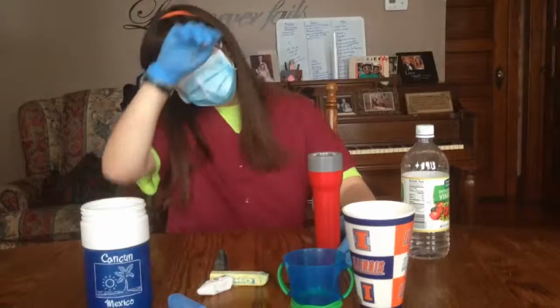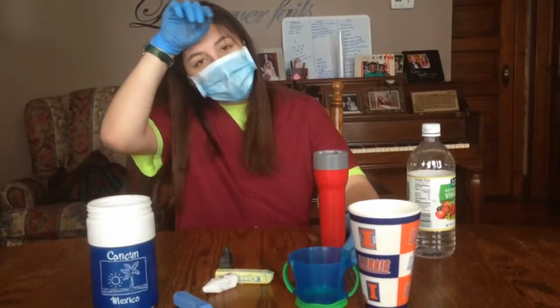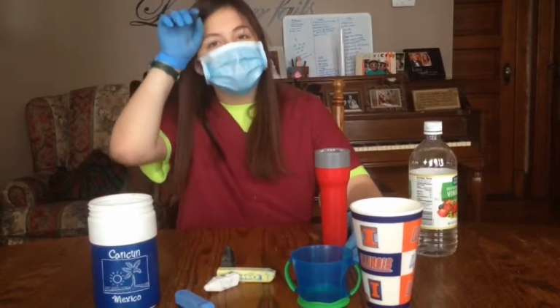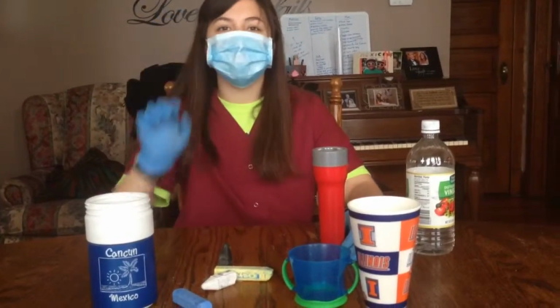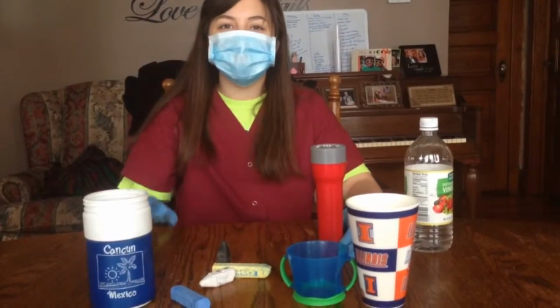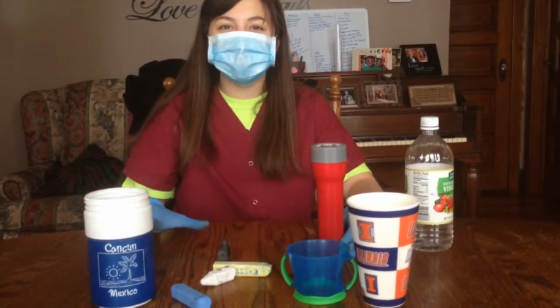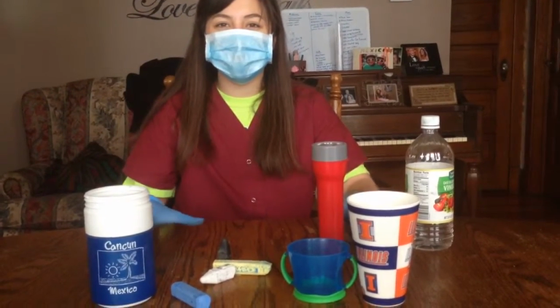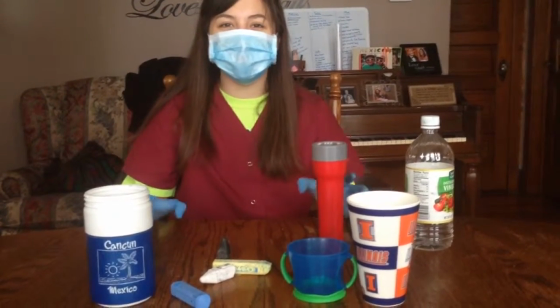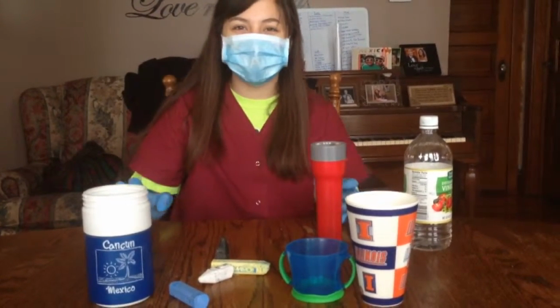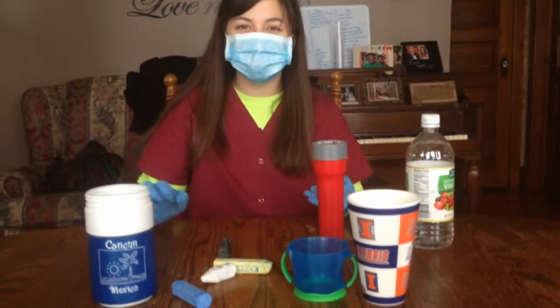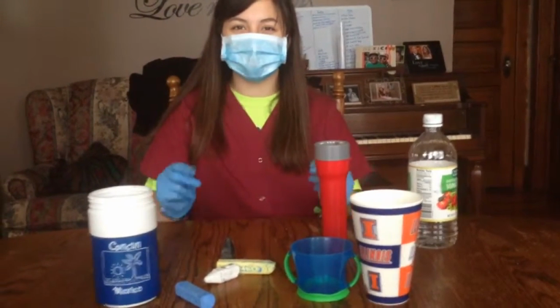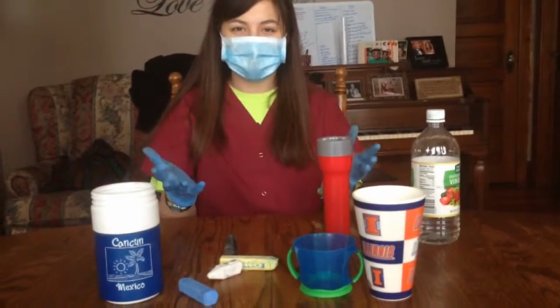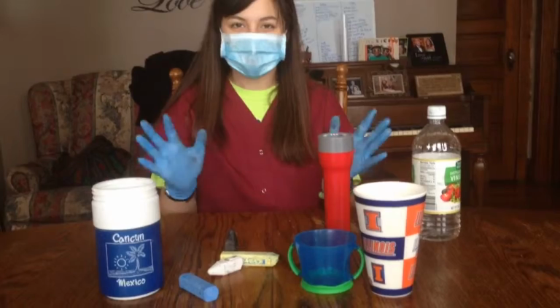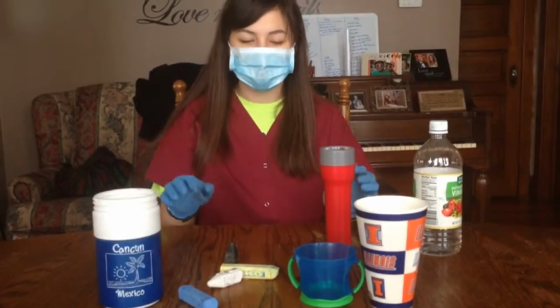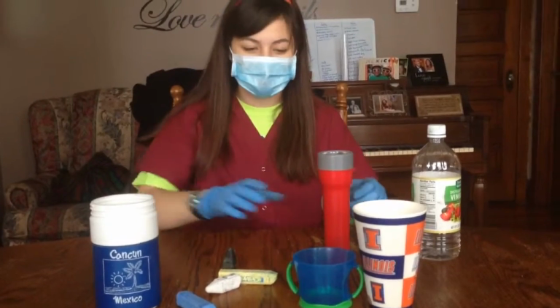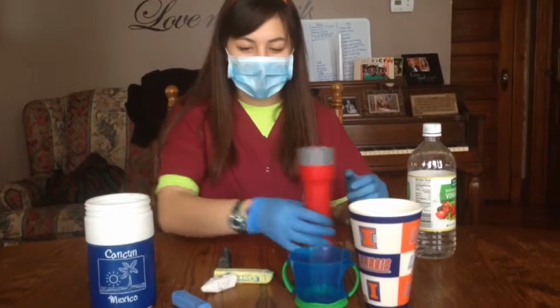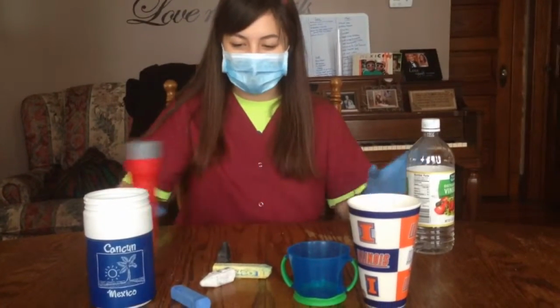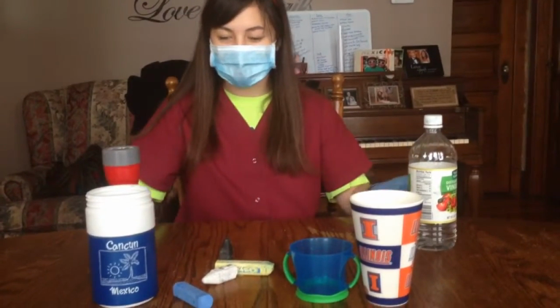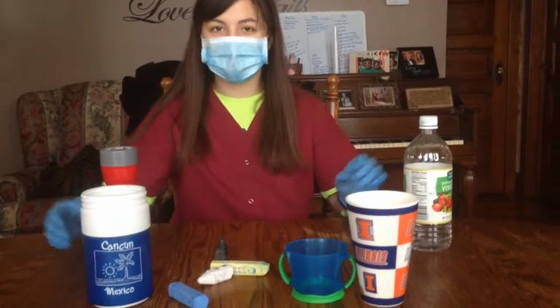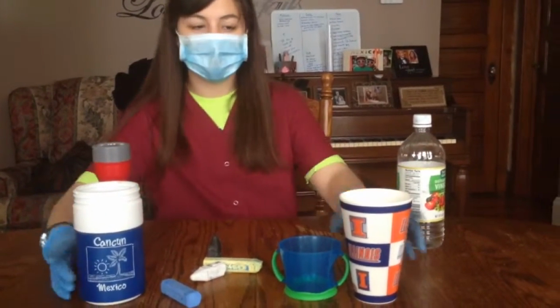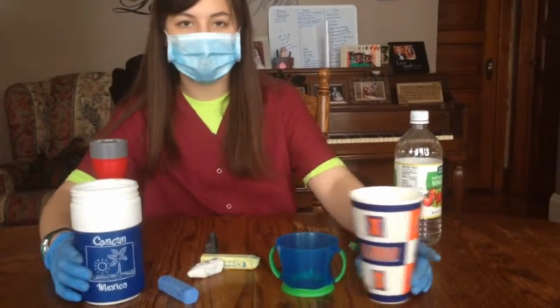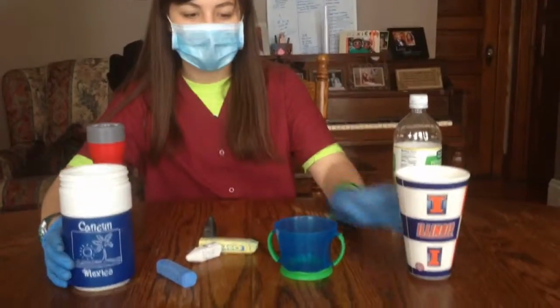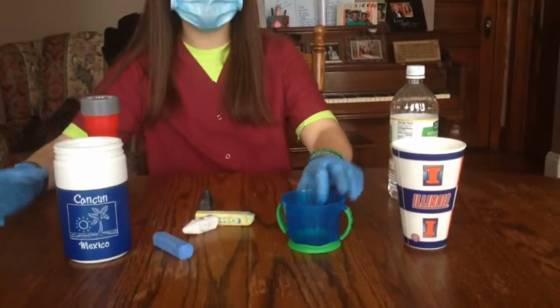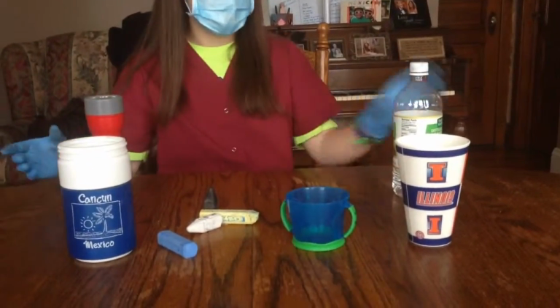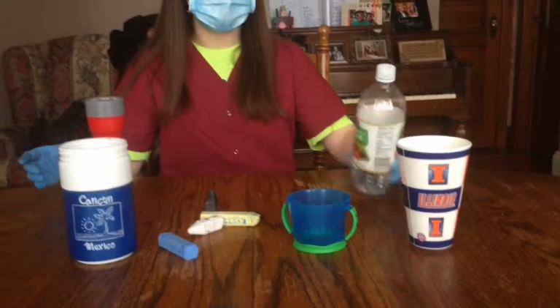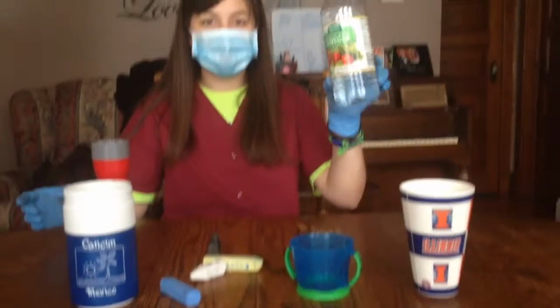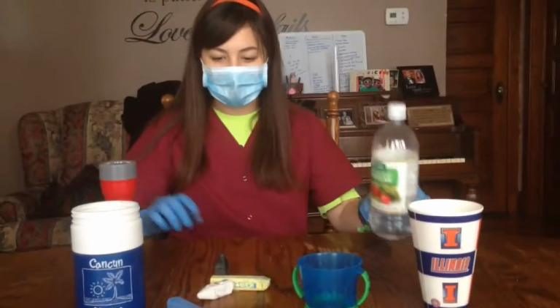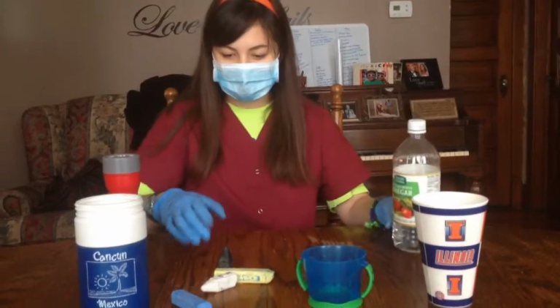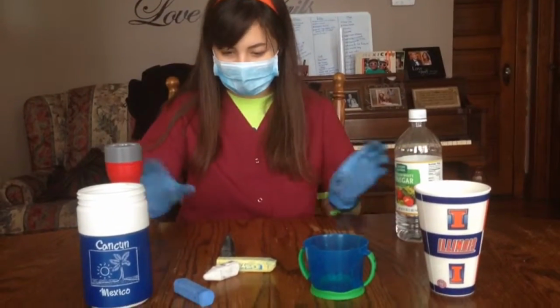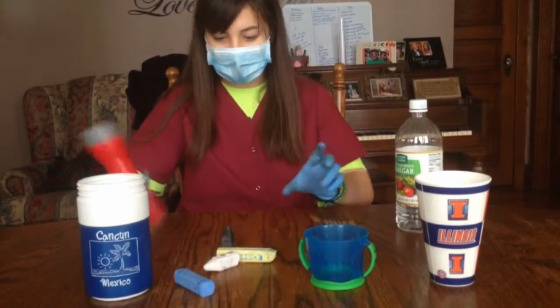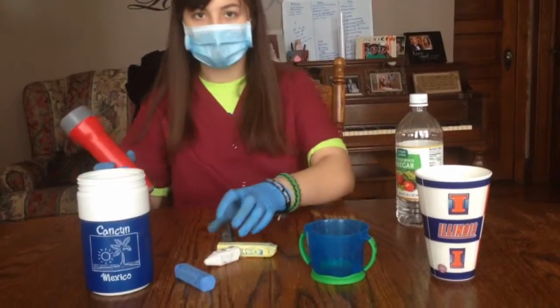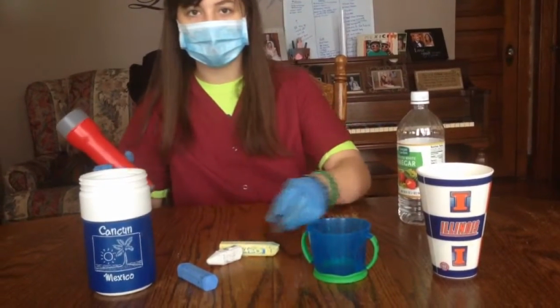I'm ready to do this experiment. I'm wearing my Halloween costume, but it's pretty fitting for a science experiment. We have different cups for different sizes. We have vinegar and chalk, and I hope that it works.